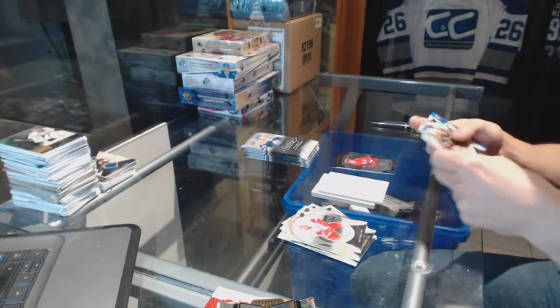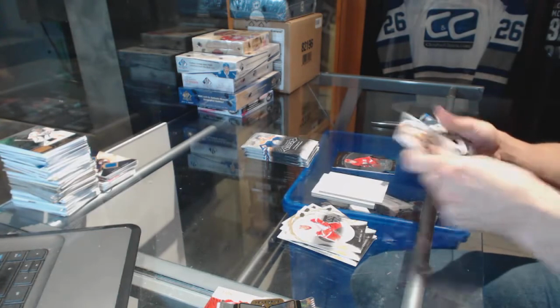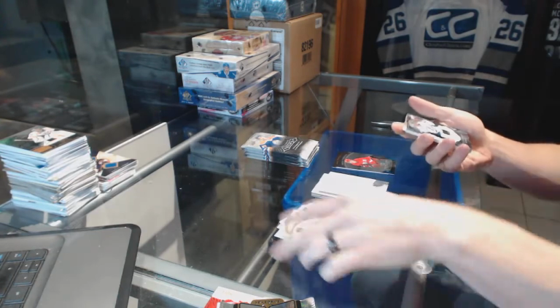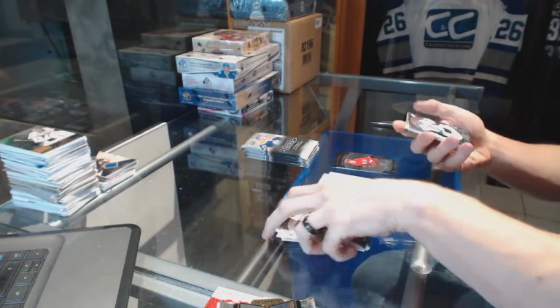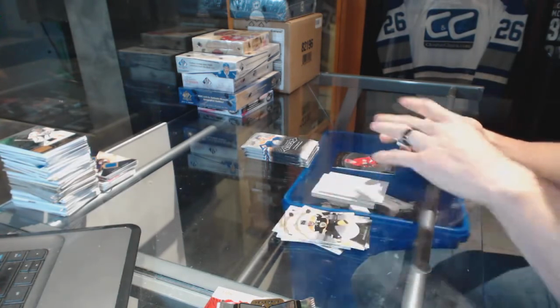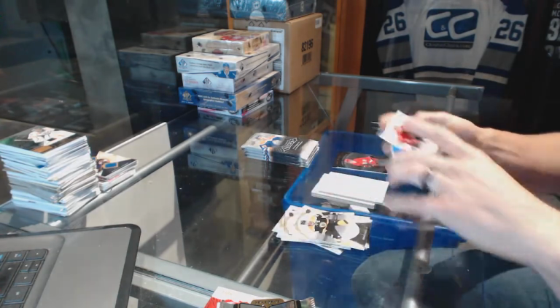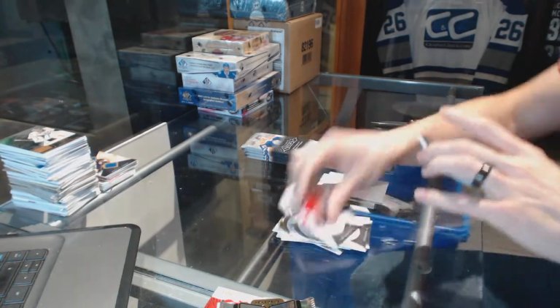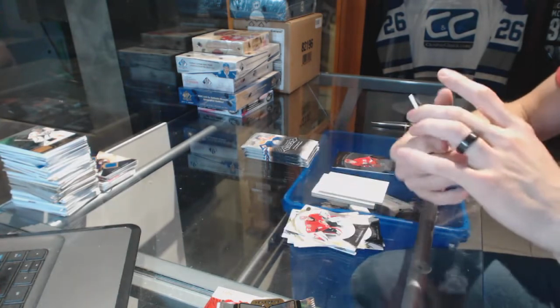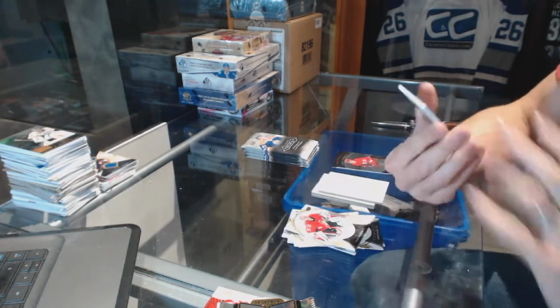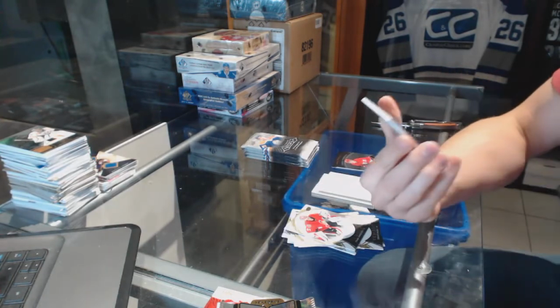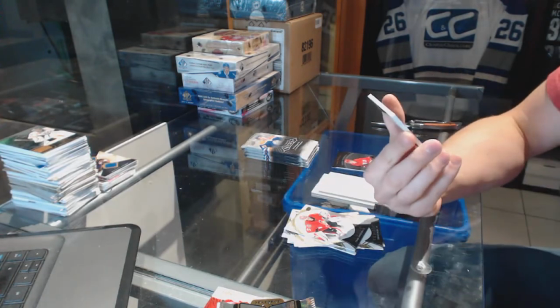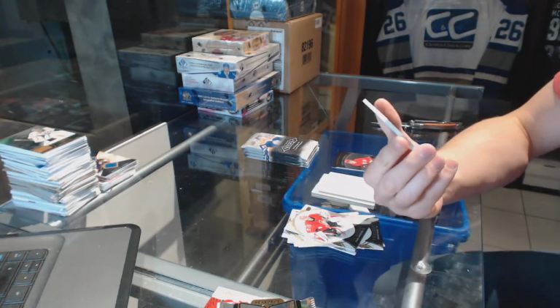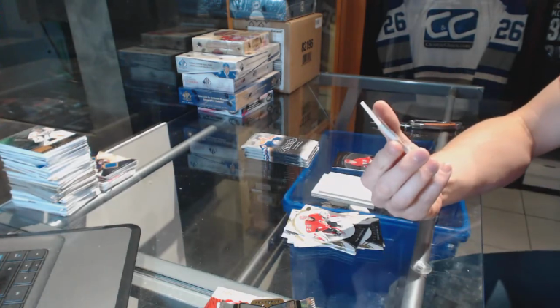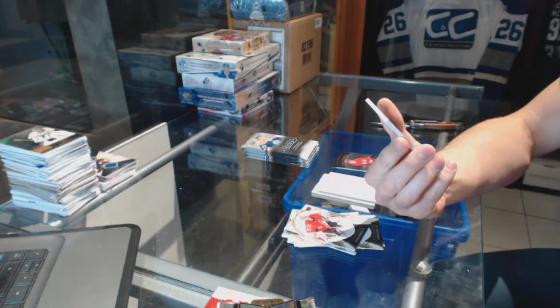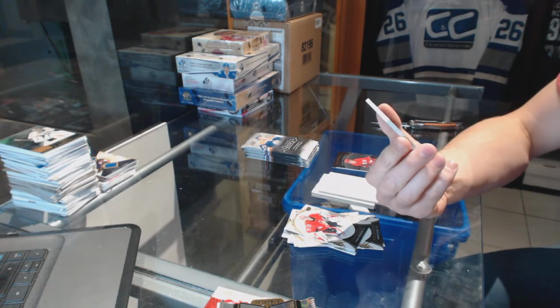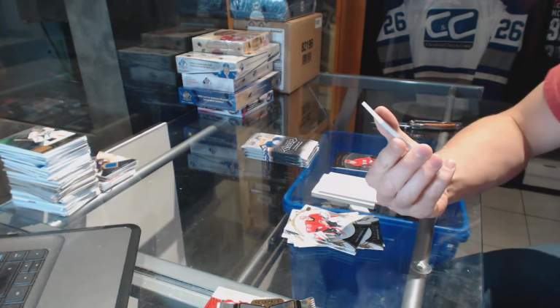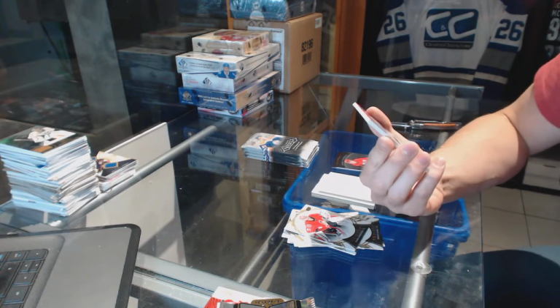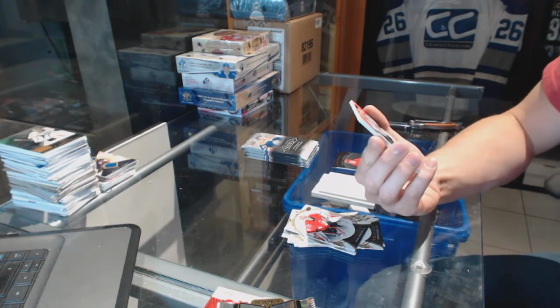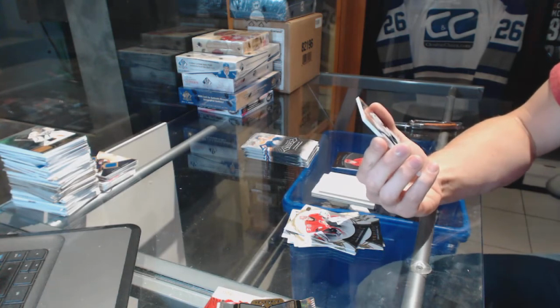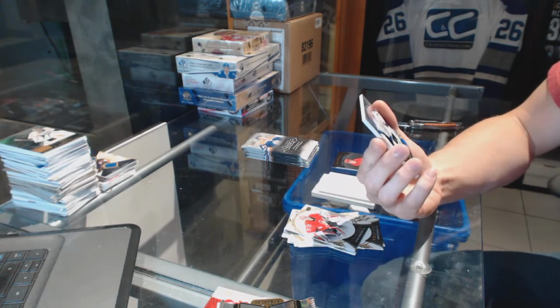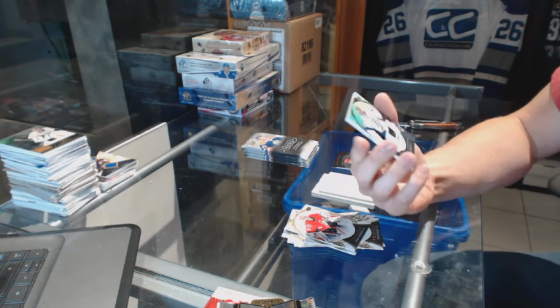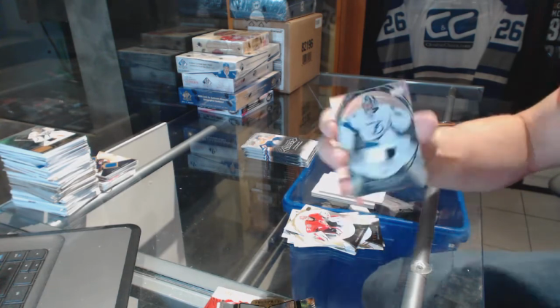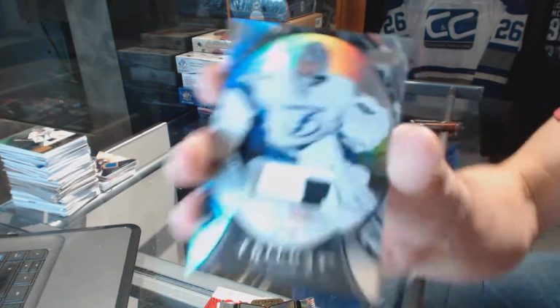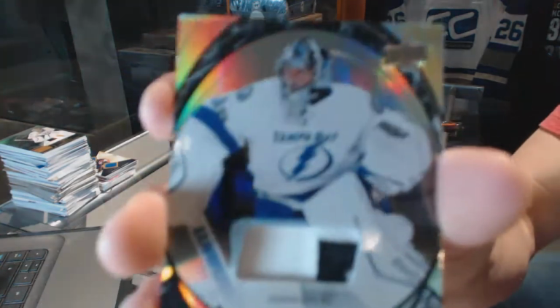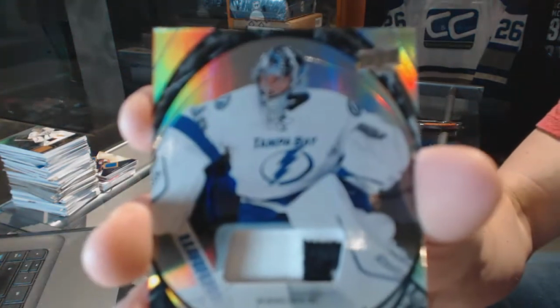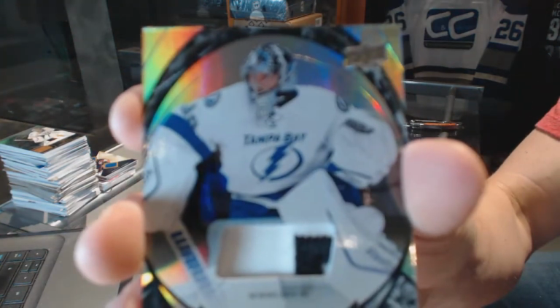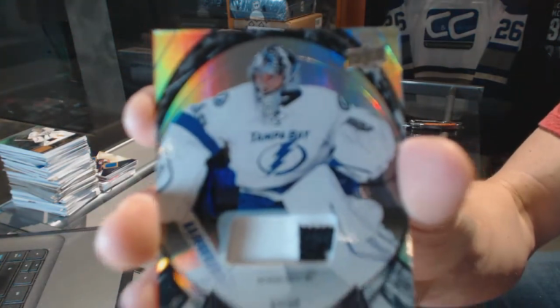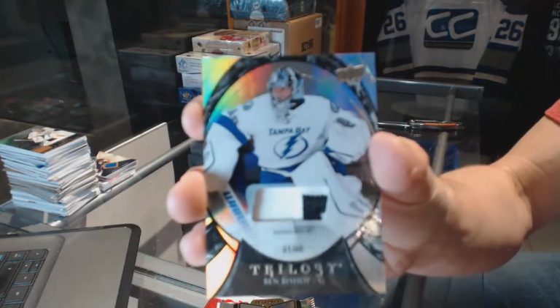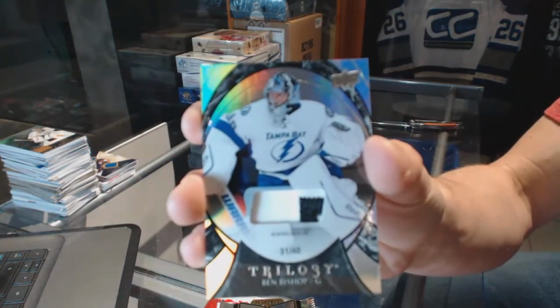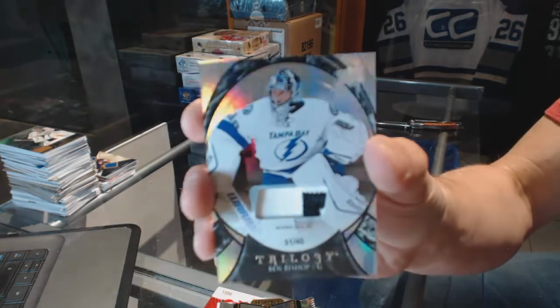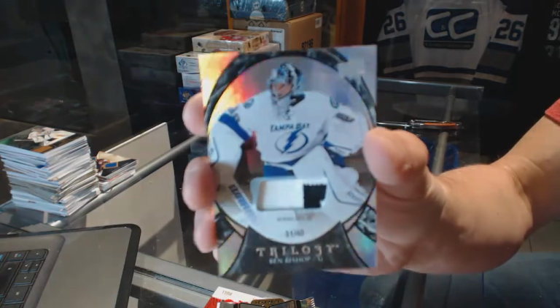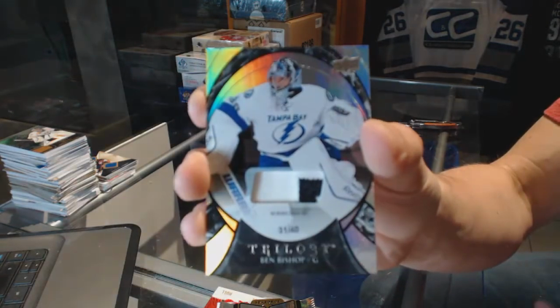We've got a two-color rainbow black patch, numbered 31 of 40, for the Tampa Bay Lightning — Ben Bishop.